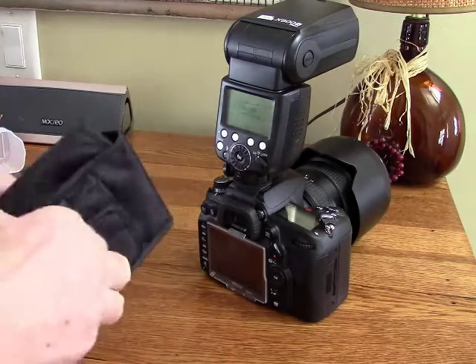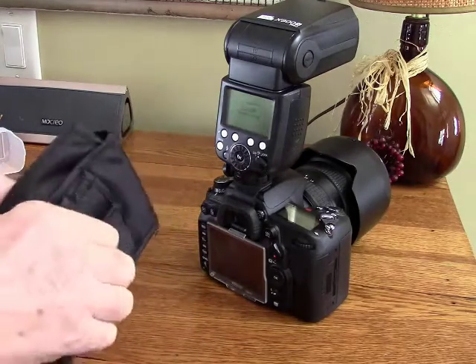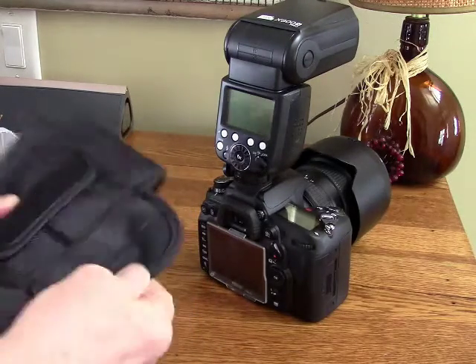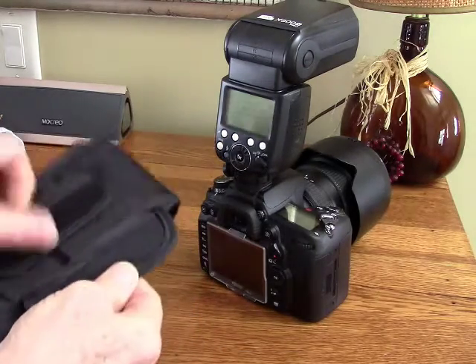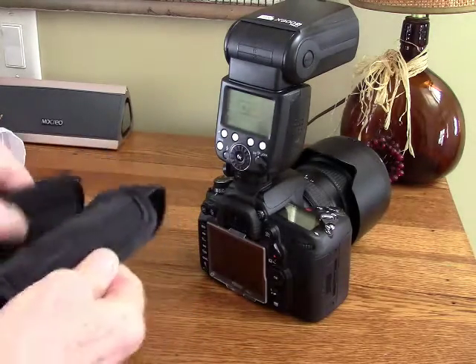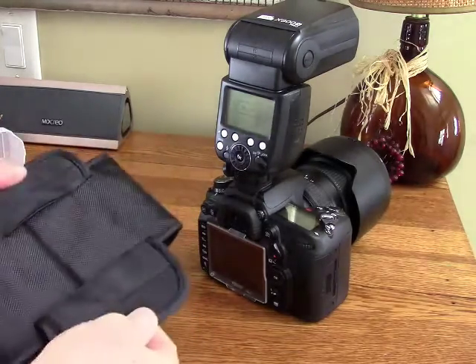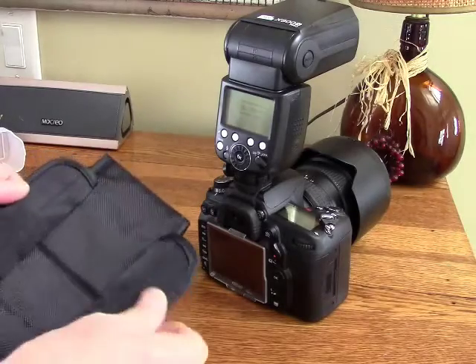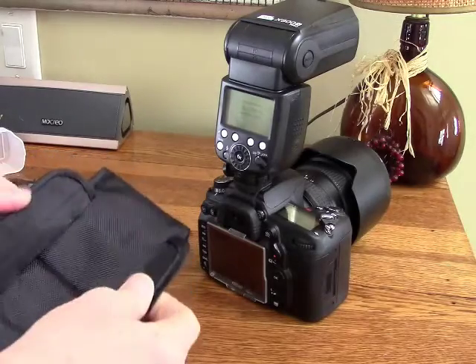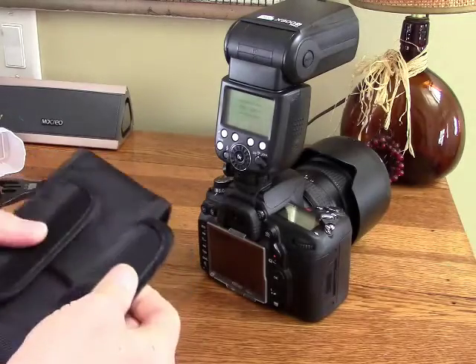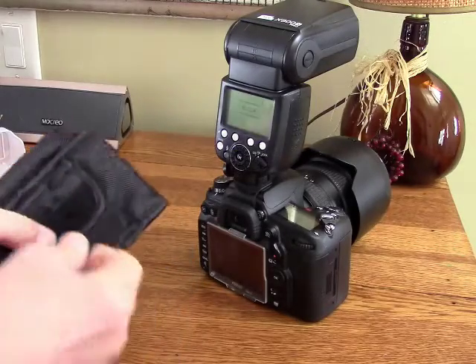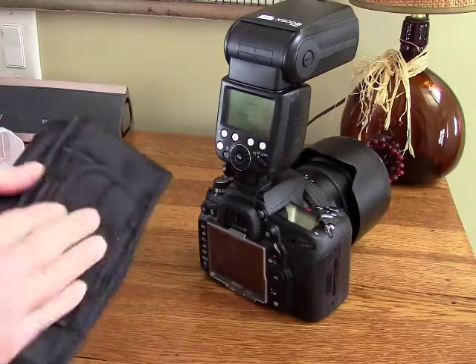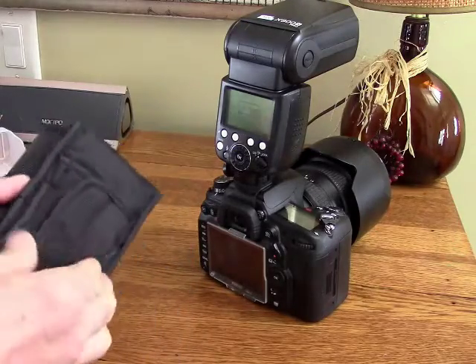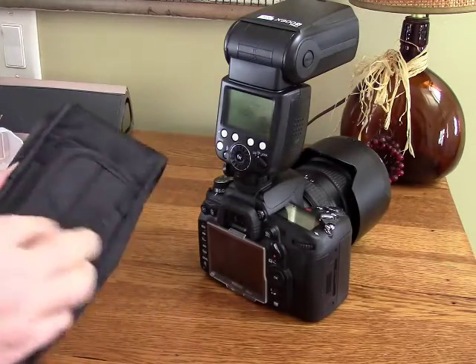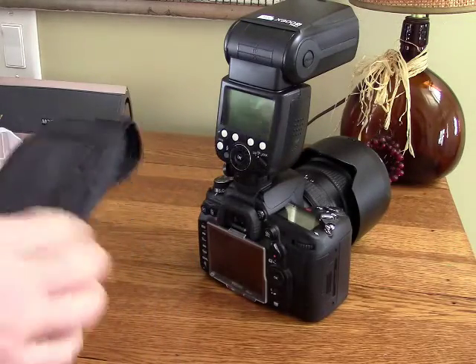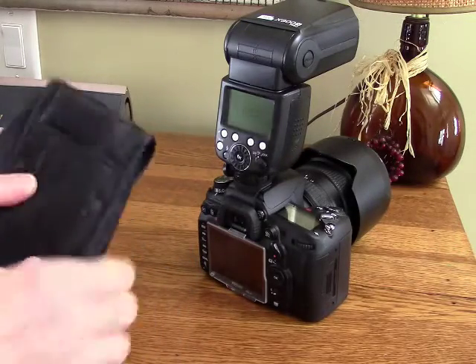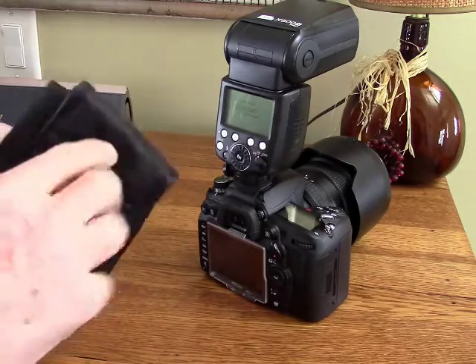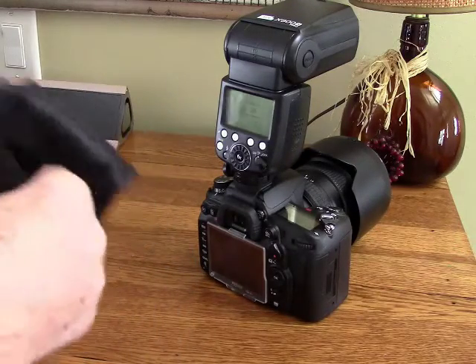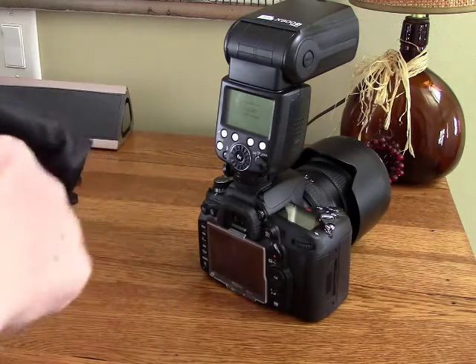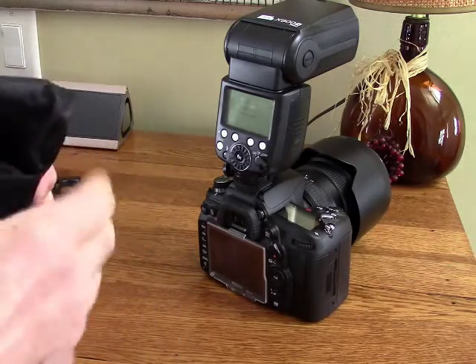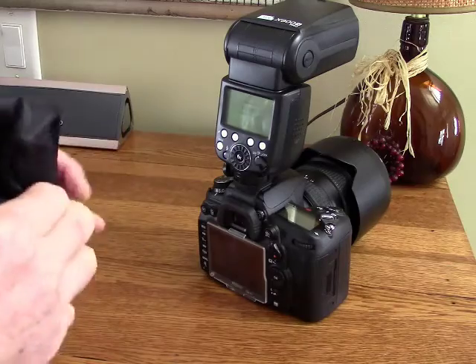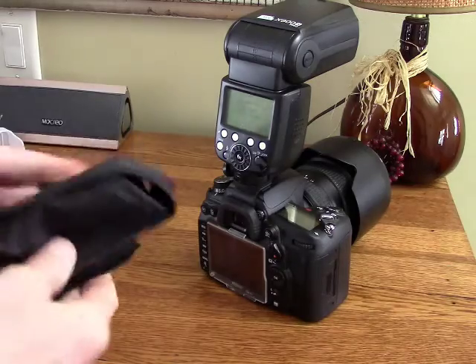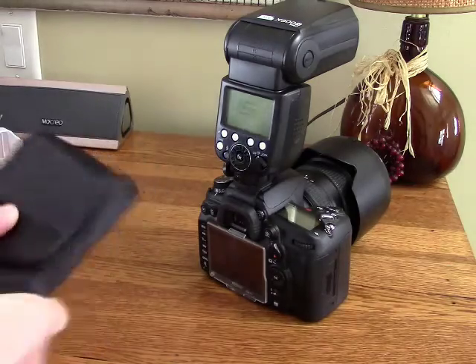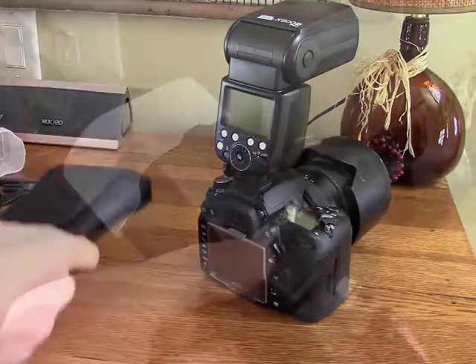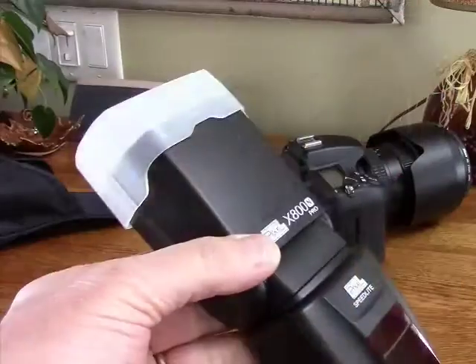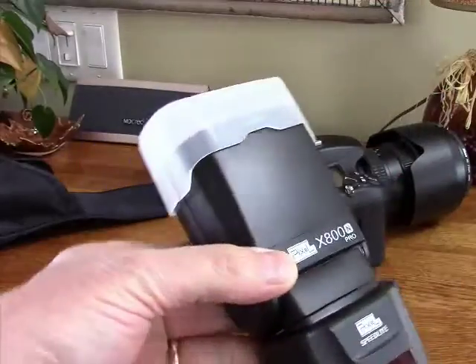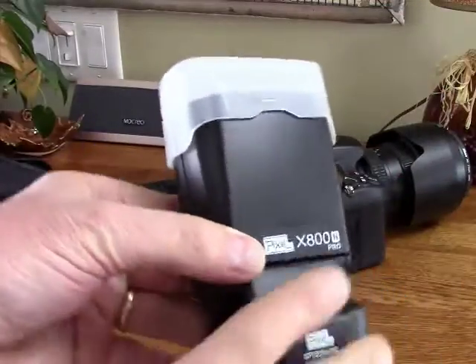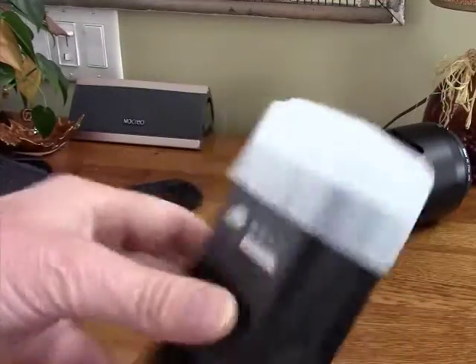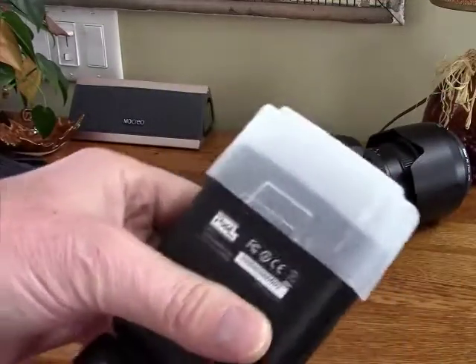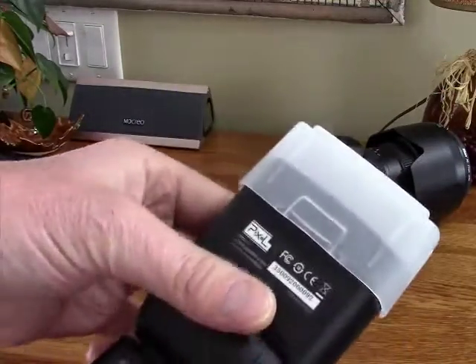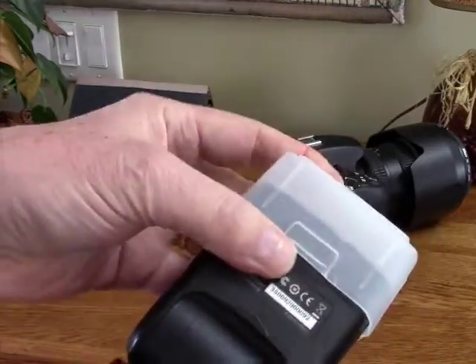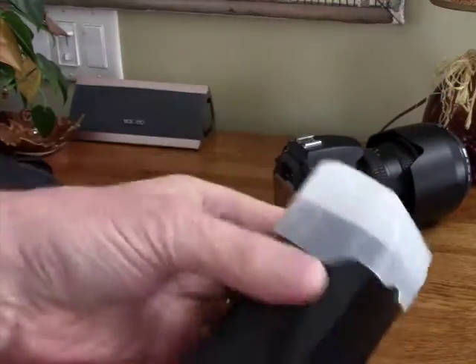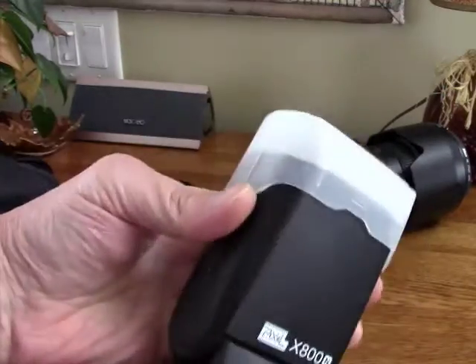The bag does have a Velcro closure on the back — I guess you could use that to wrap it around a tripod leg or something like that. This is how the flash looks when you put the diffuser on.